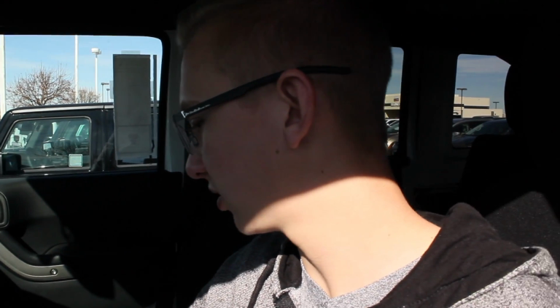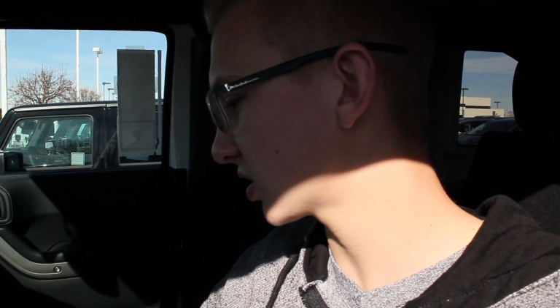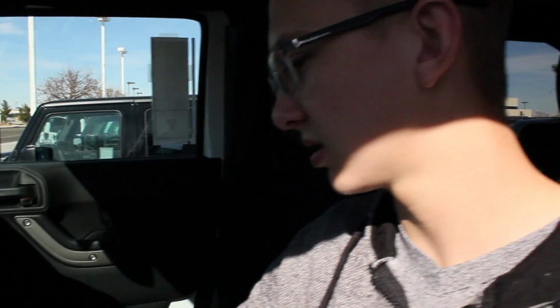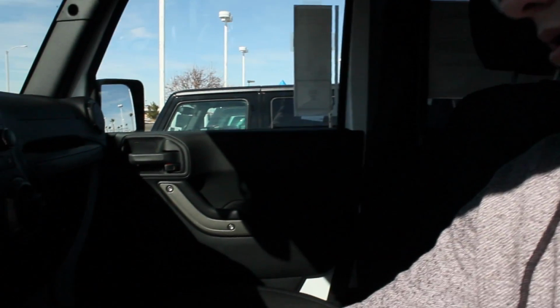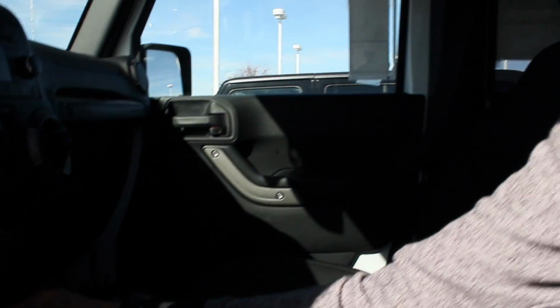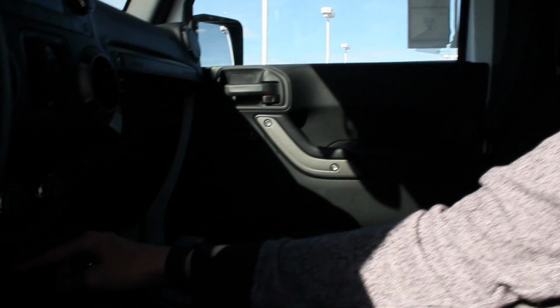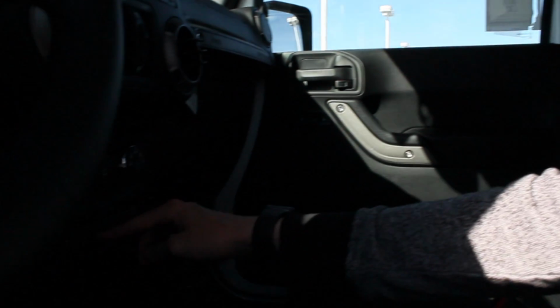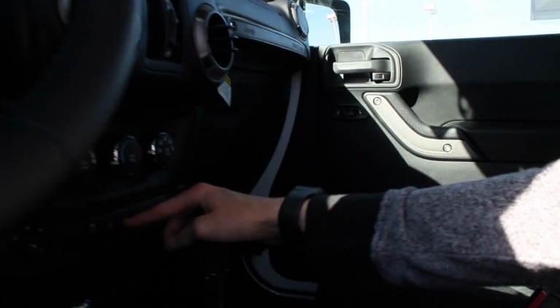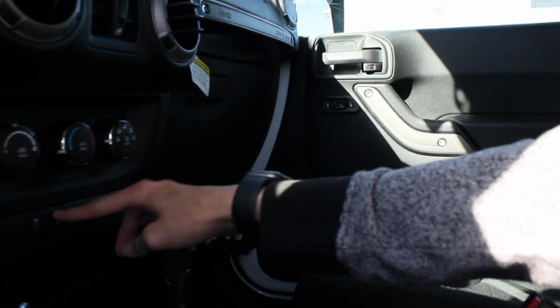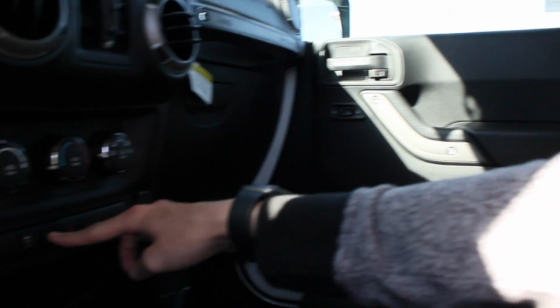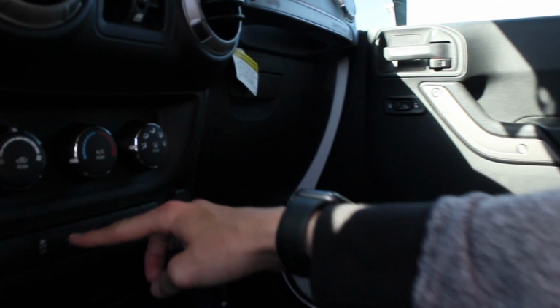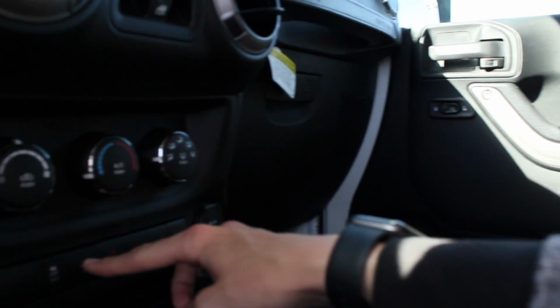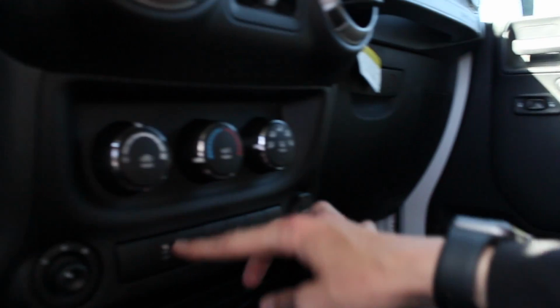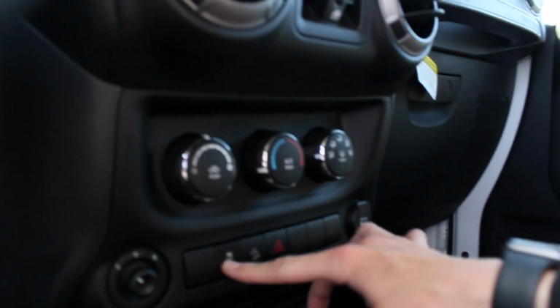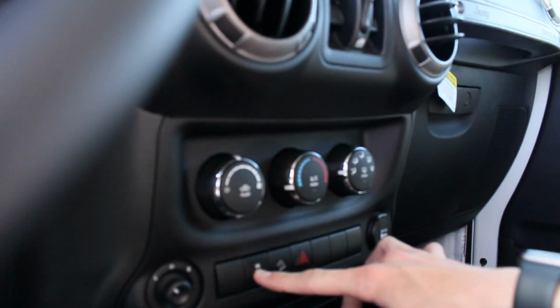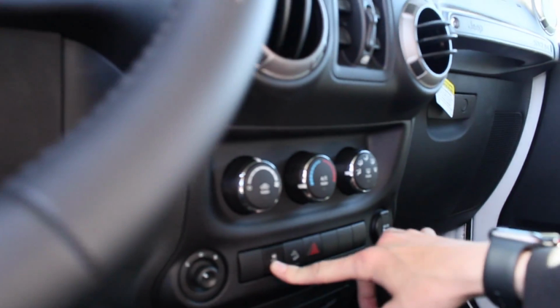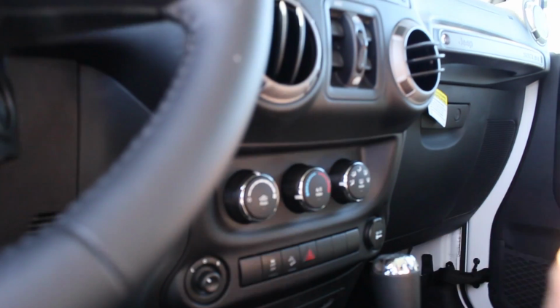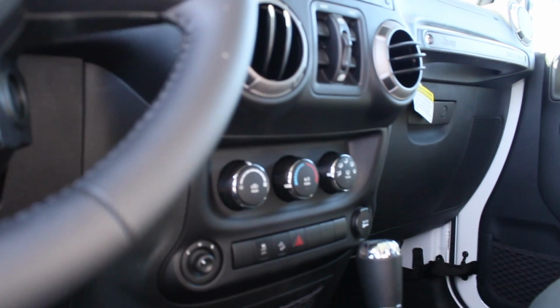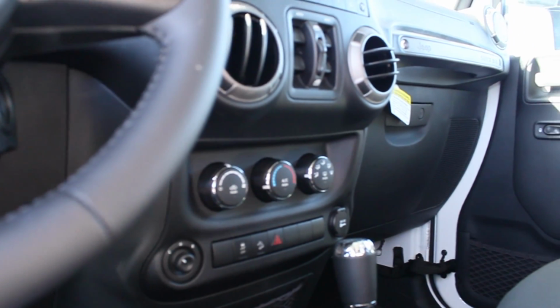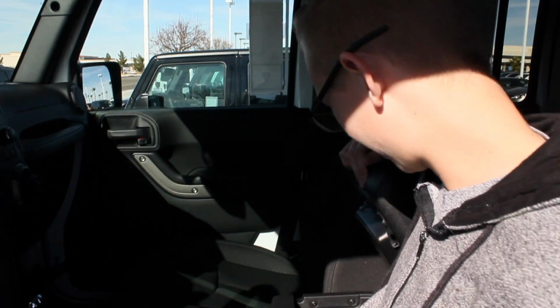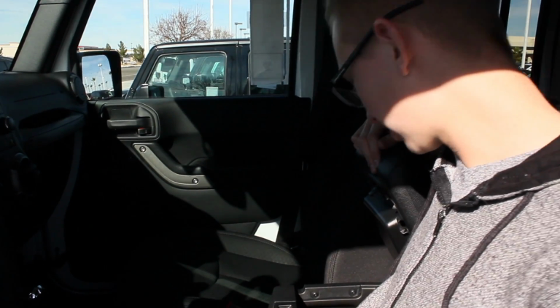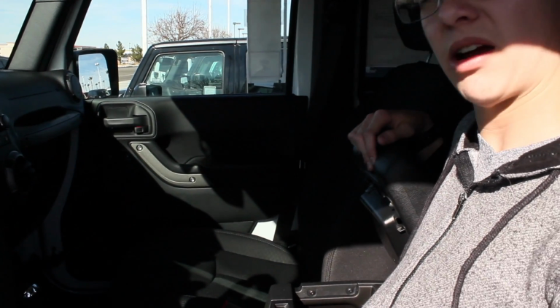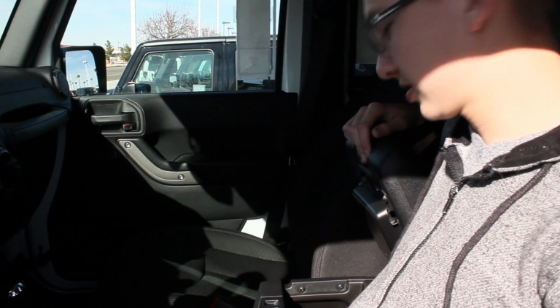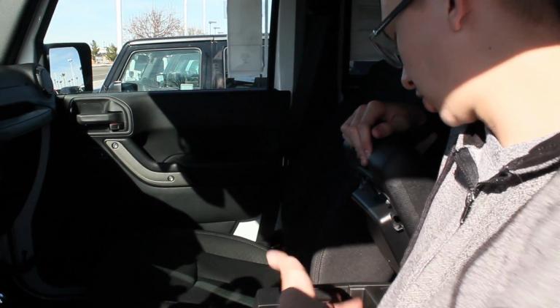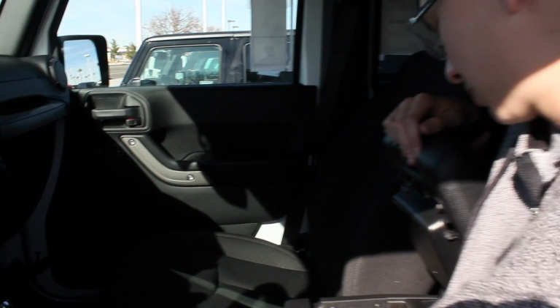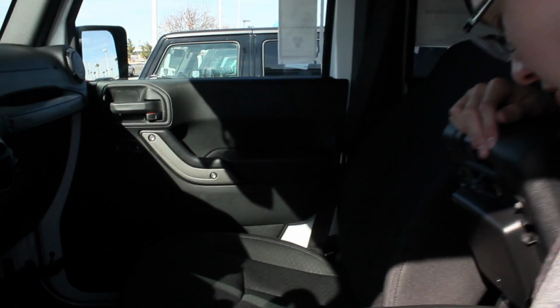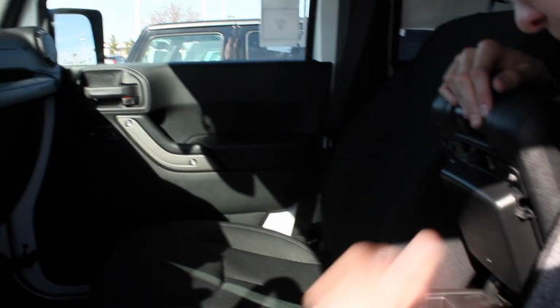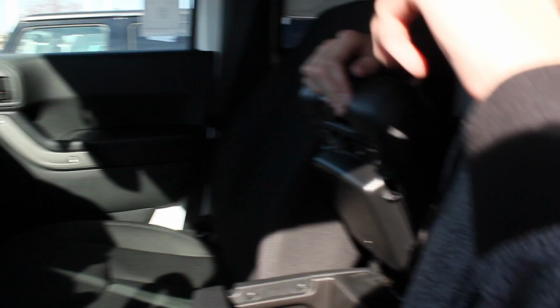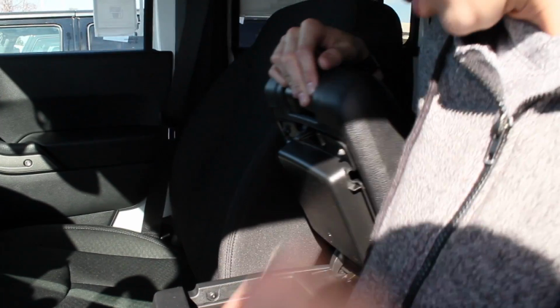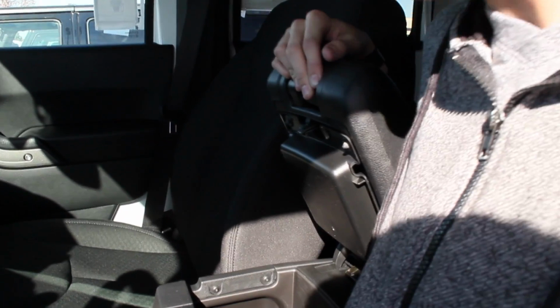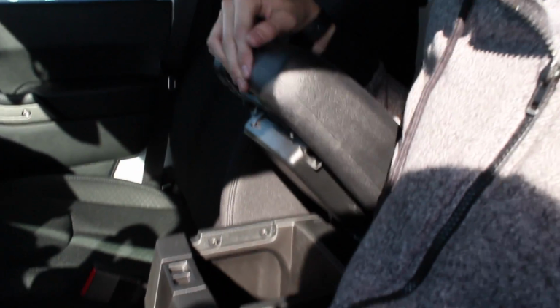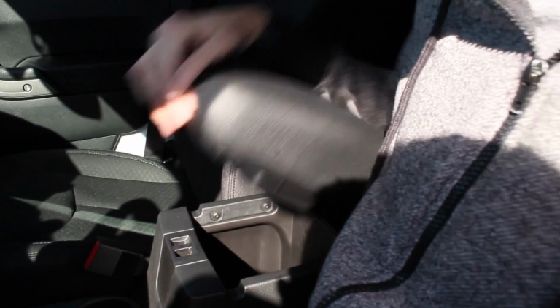Here's your hazard lights. Here's the downhill assist. Traction control on or off. Here's the little cubby right here — you can see there's a little bit of space. It could fit maybe a wine bottle or something.